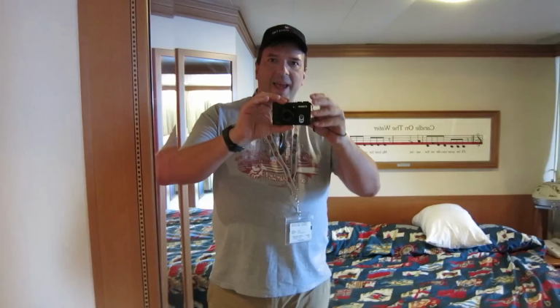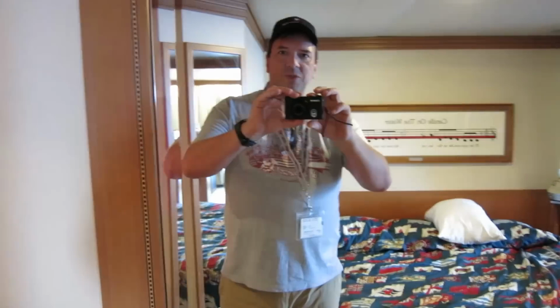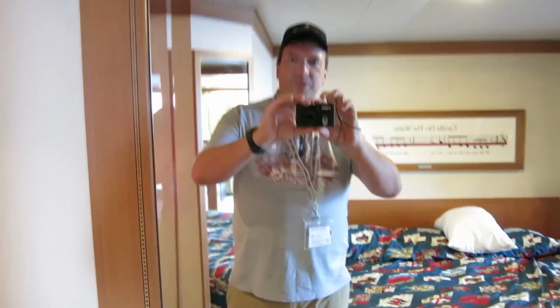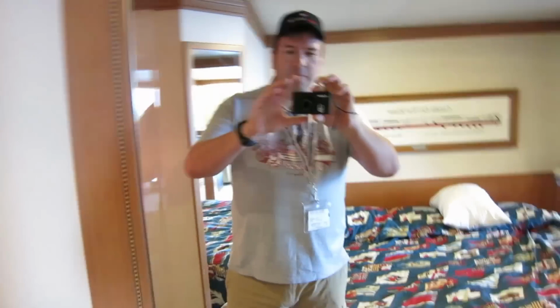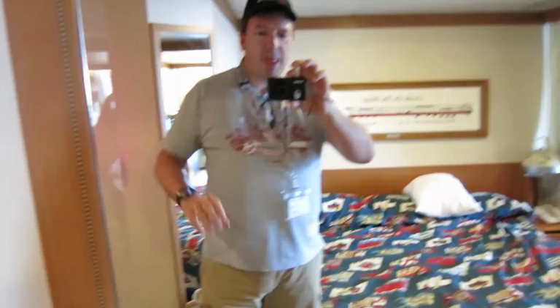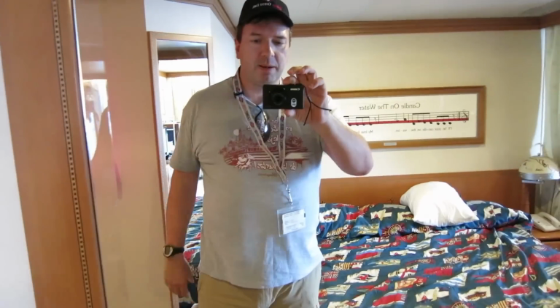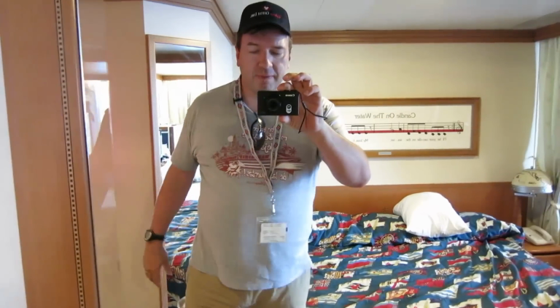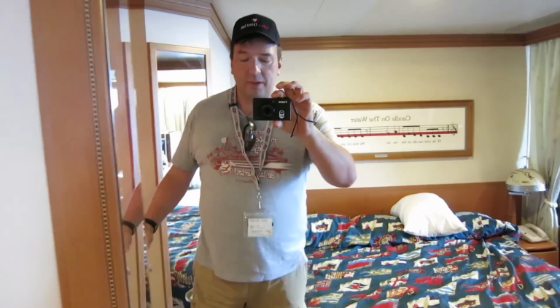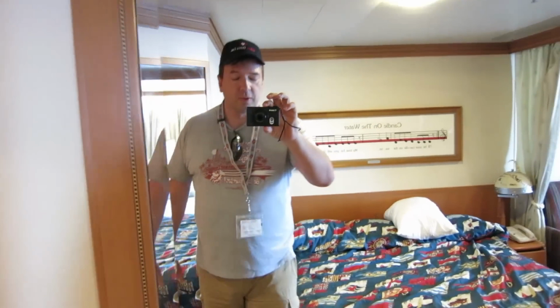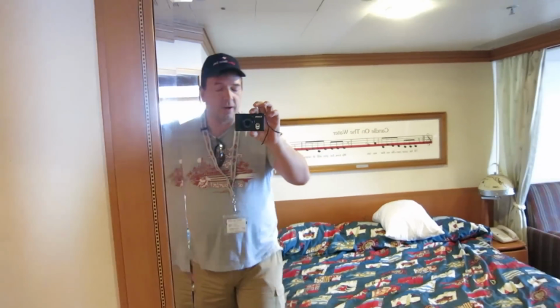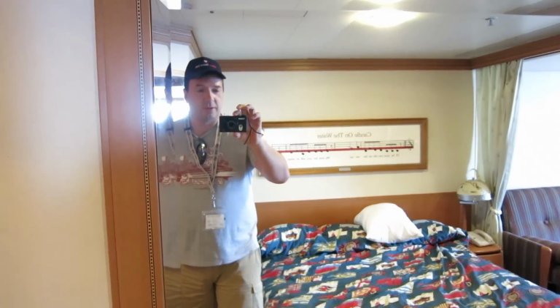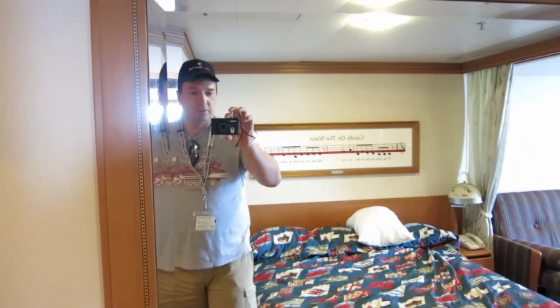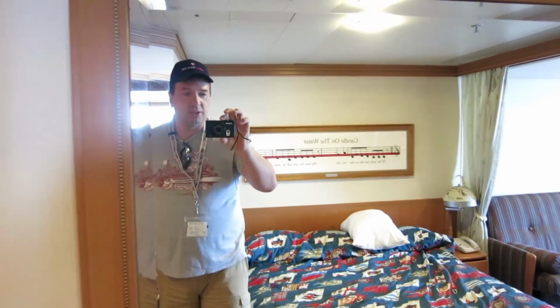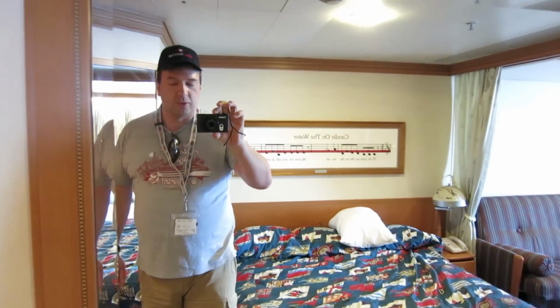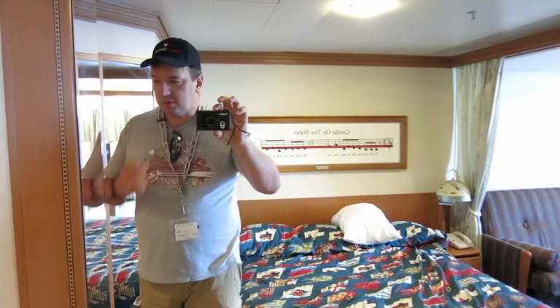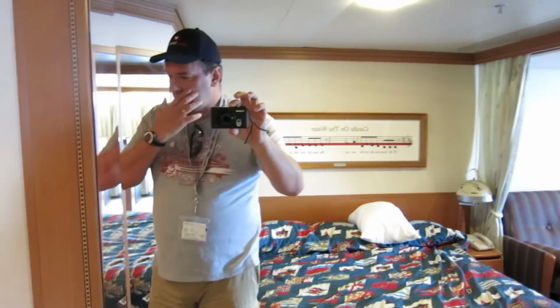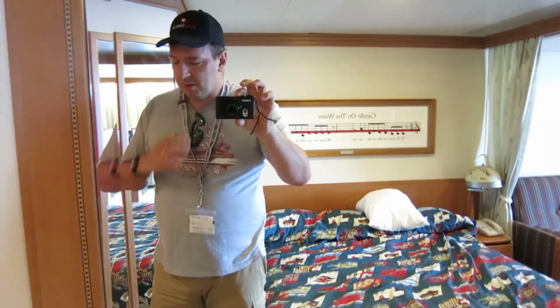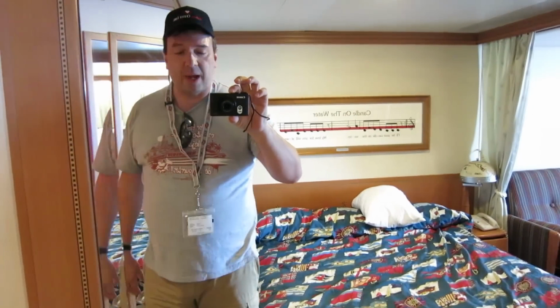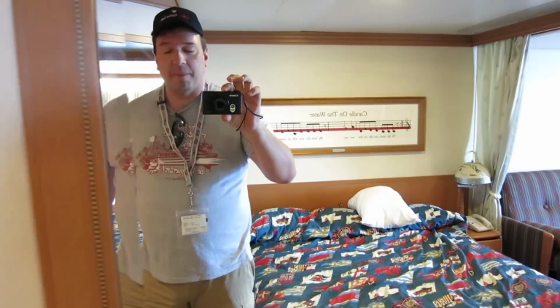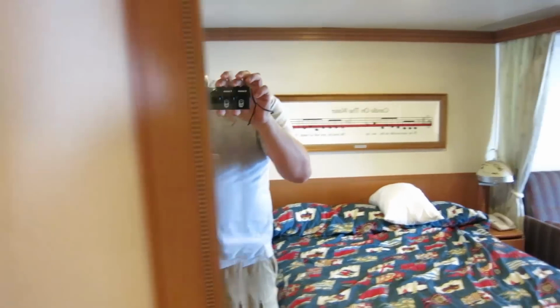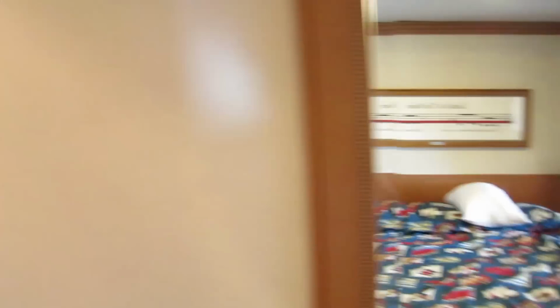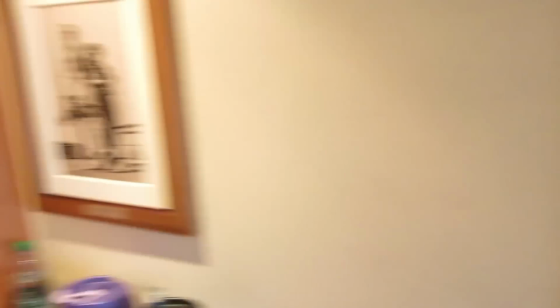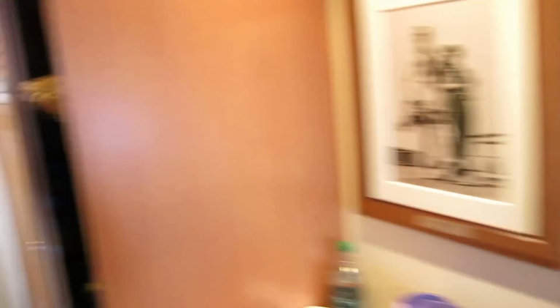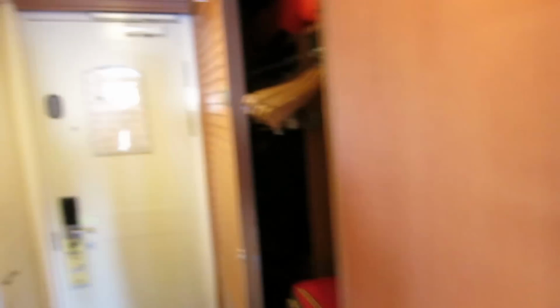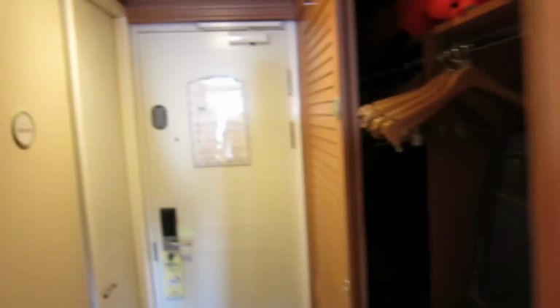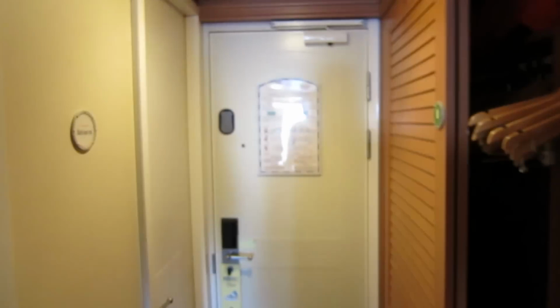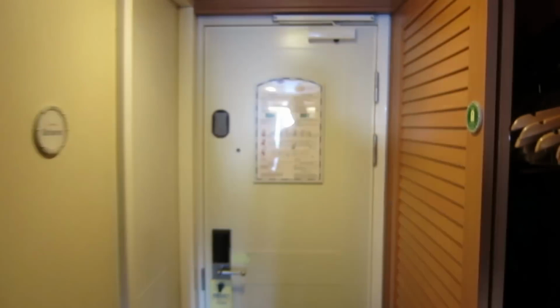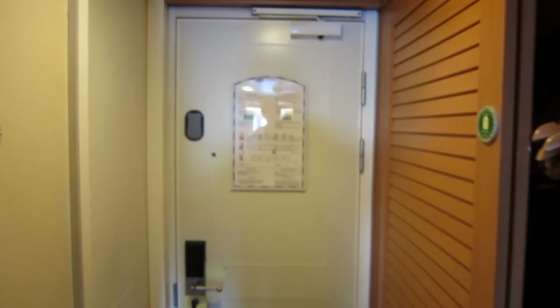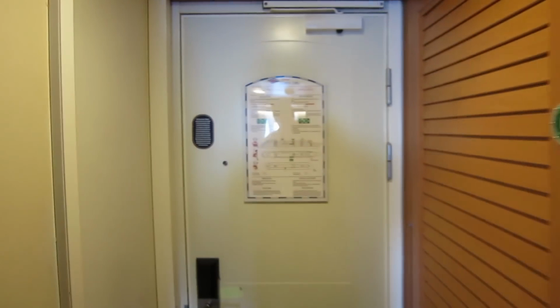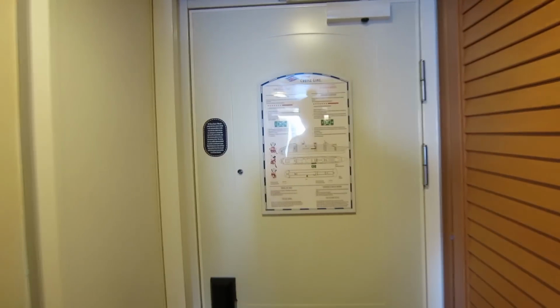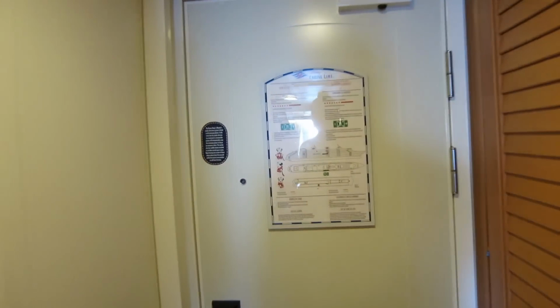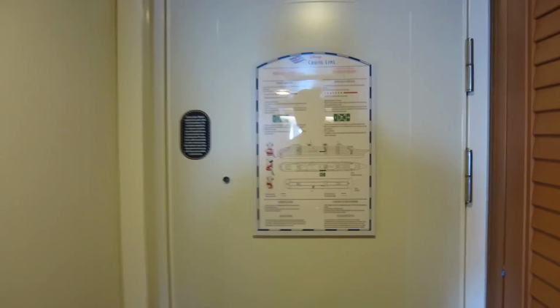I'm John Storms and I'm going to give you a tour of our Disney Cruise stateroom. We're on the Disney Magic, which is the first Disney ship.